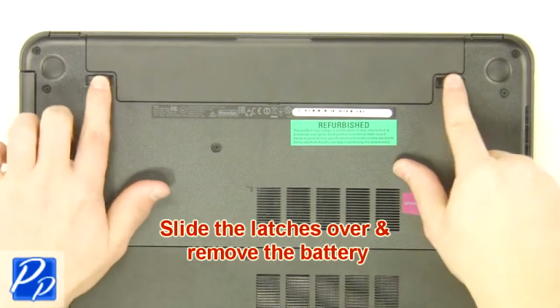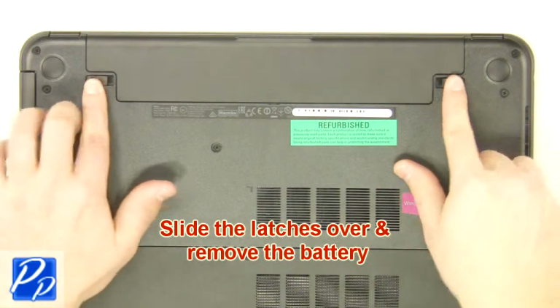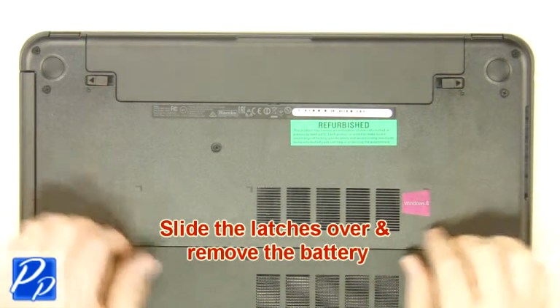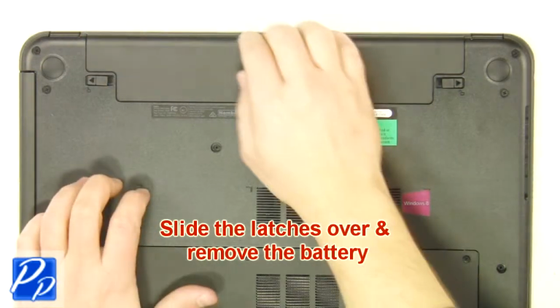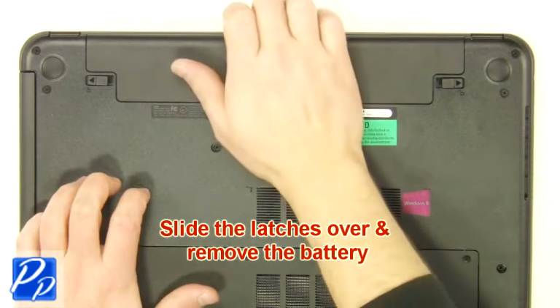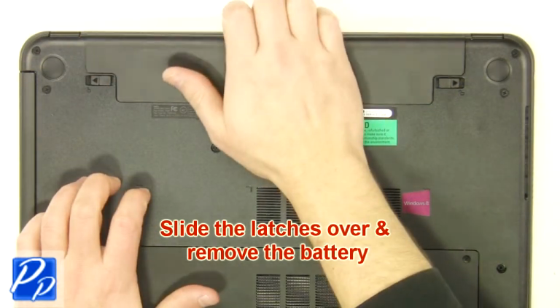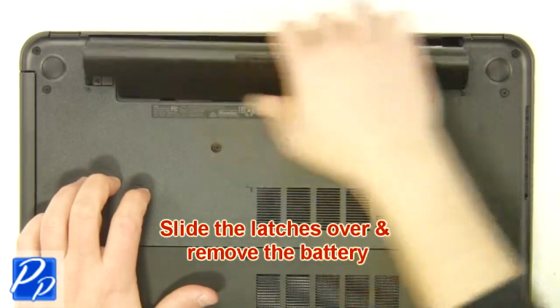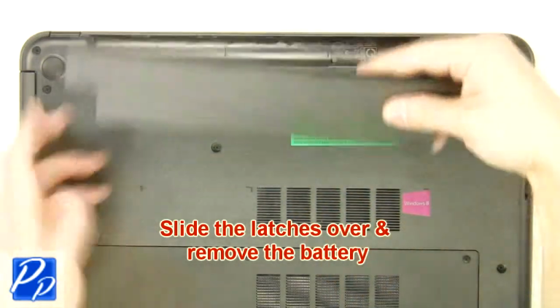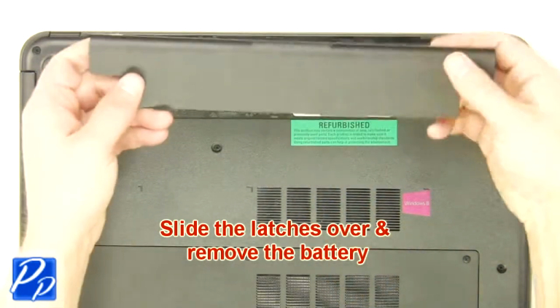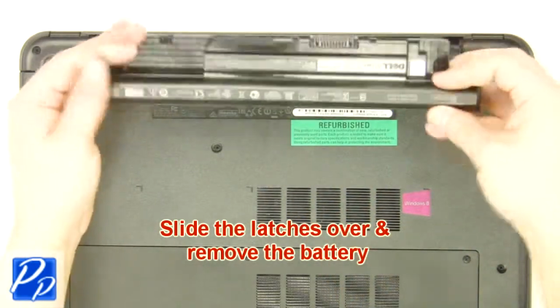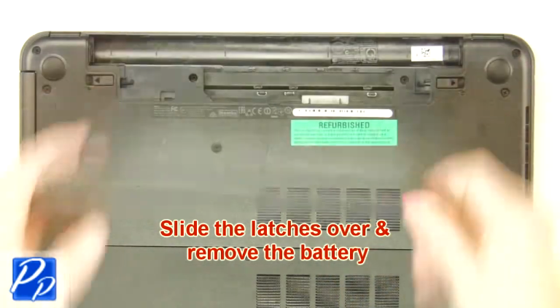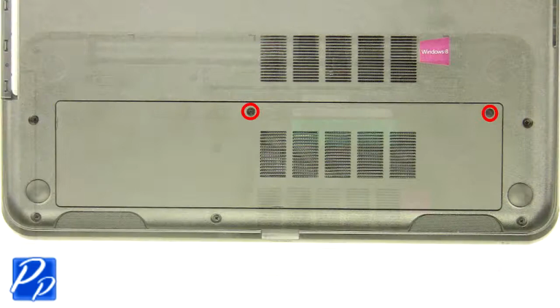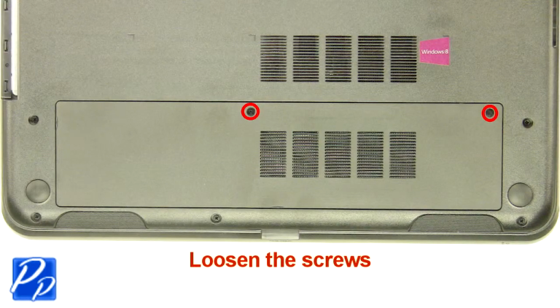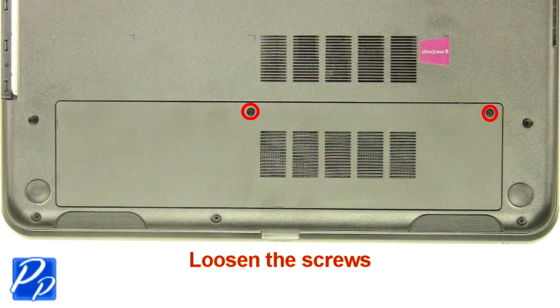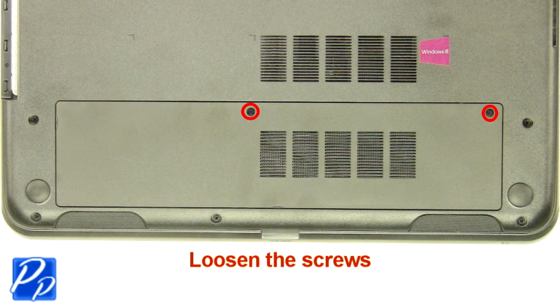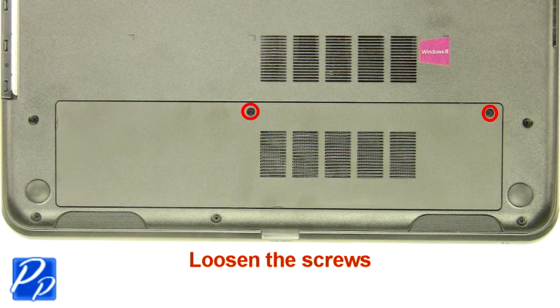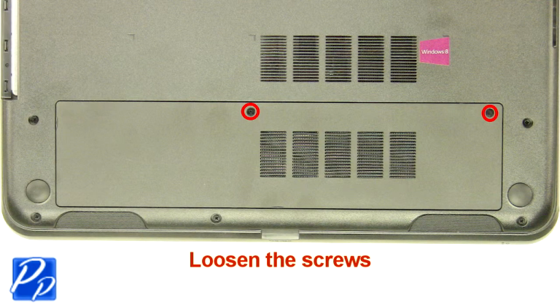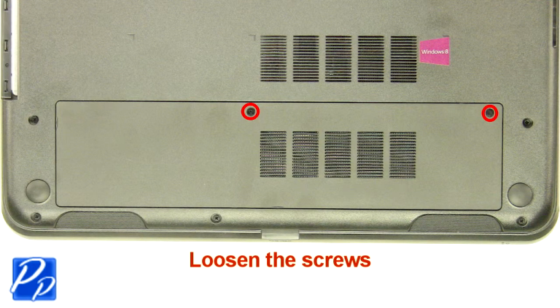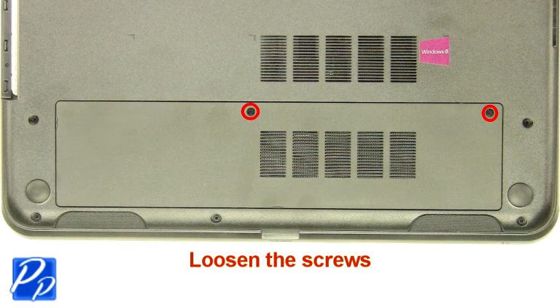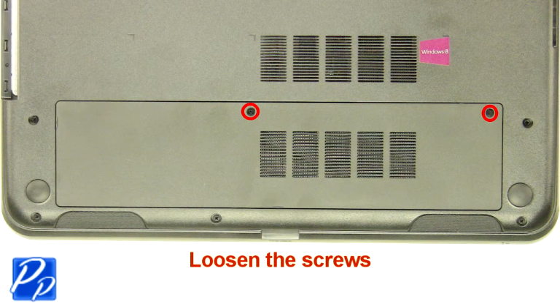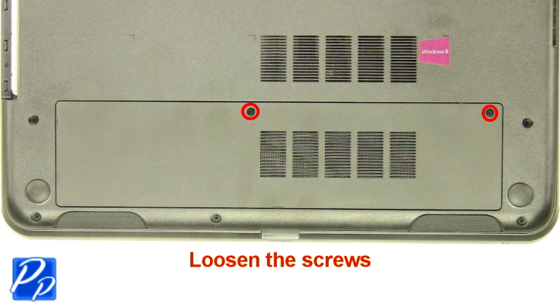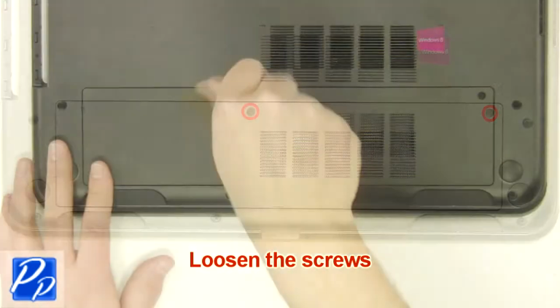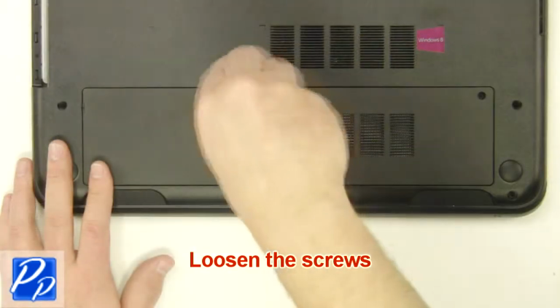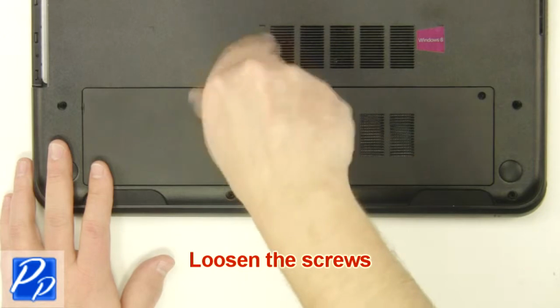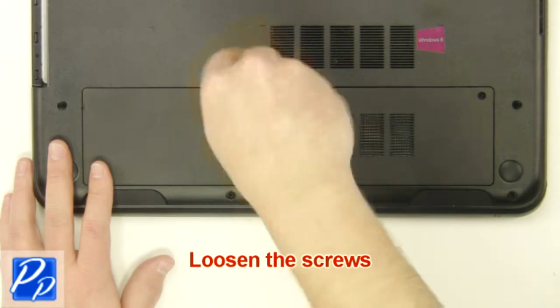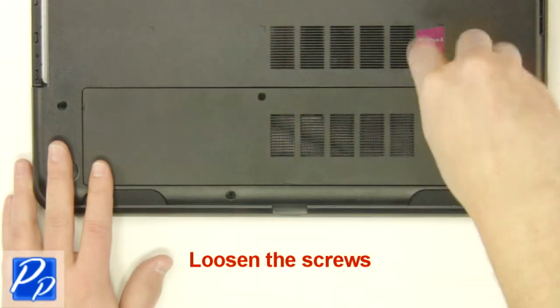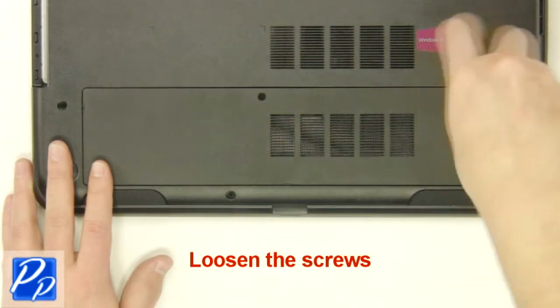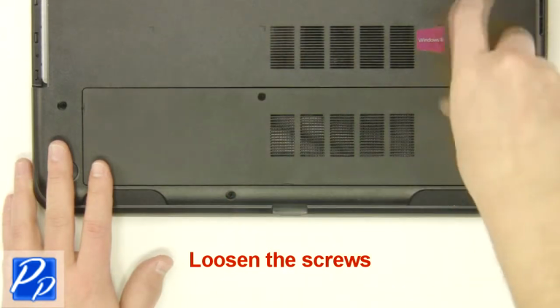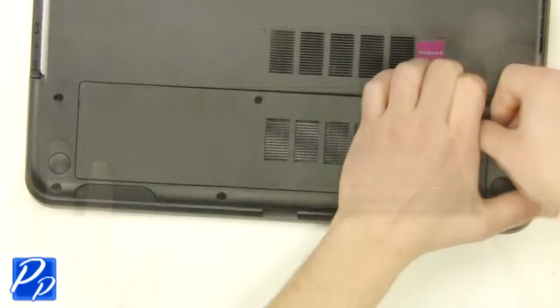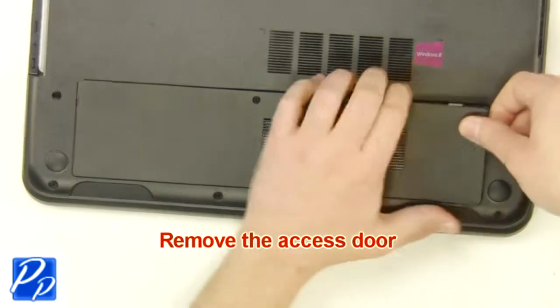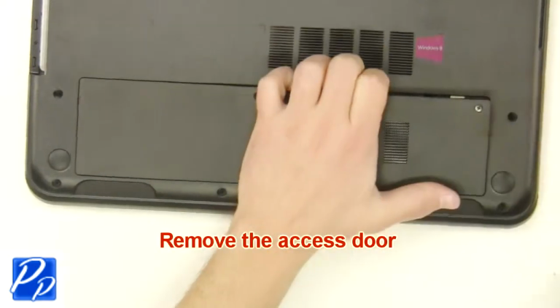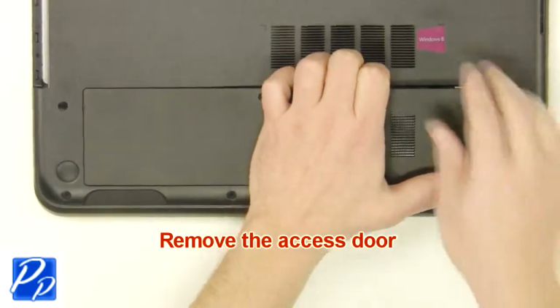Slide the latches over and remove the battery. Loosen the screws and remove the access door.